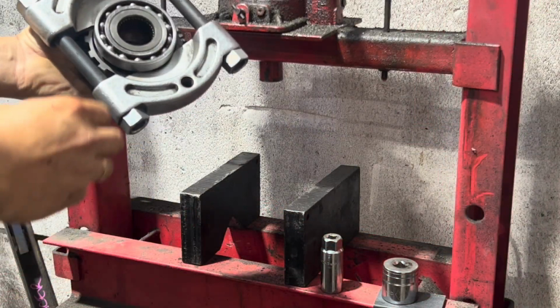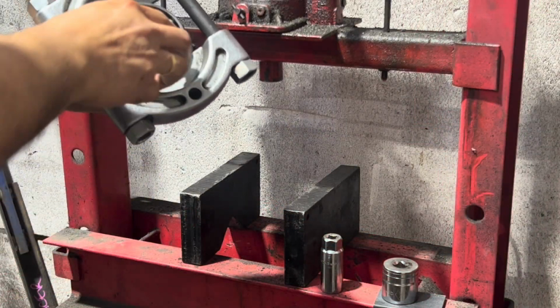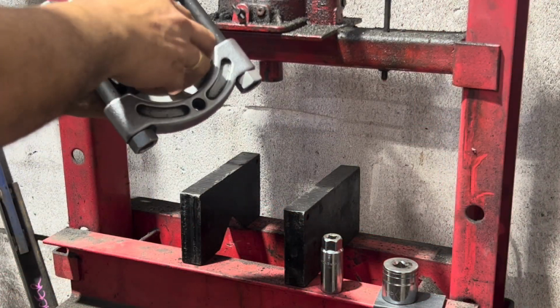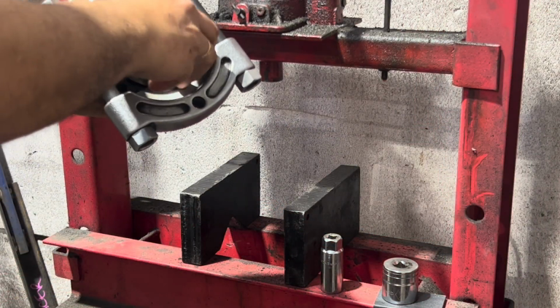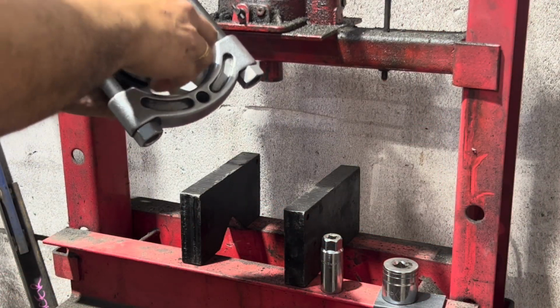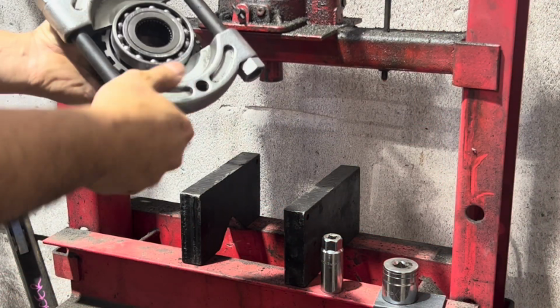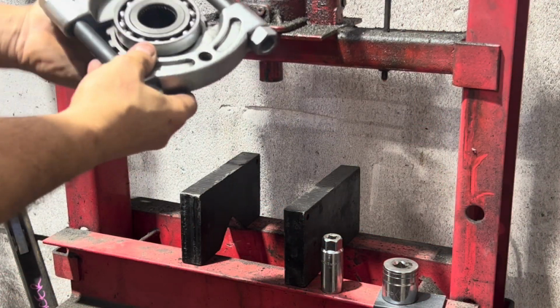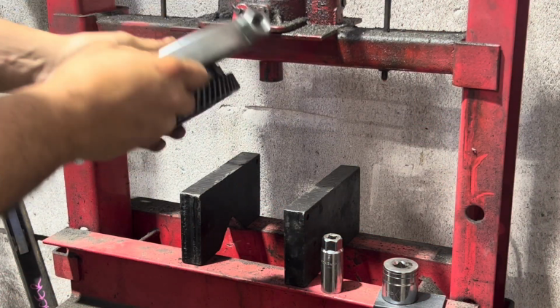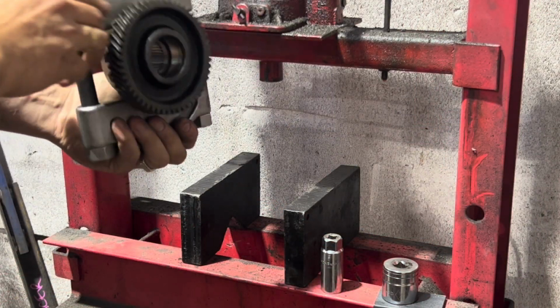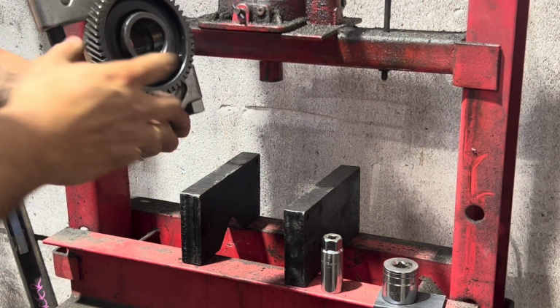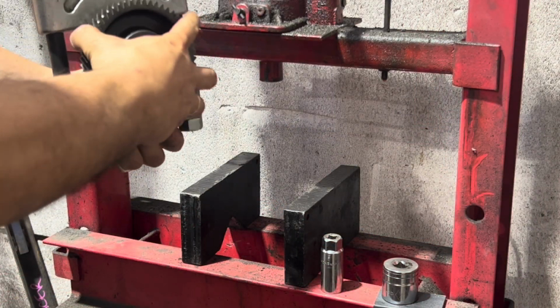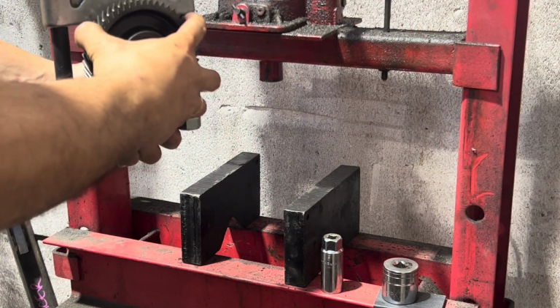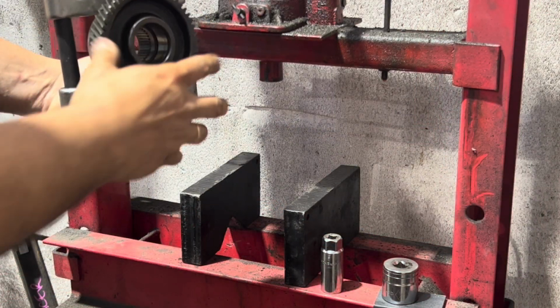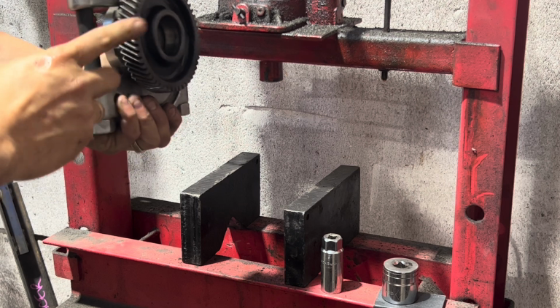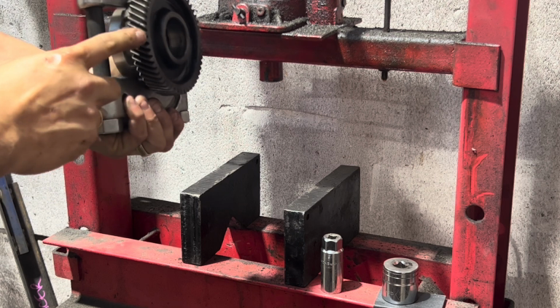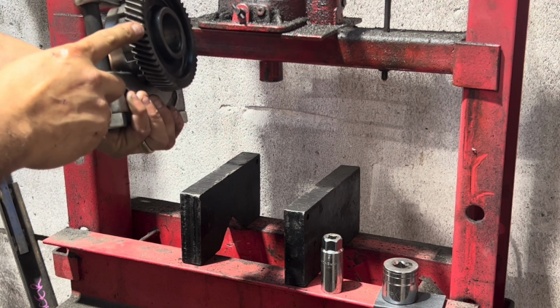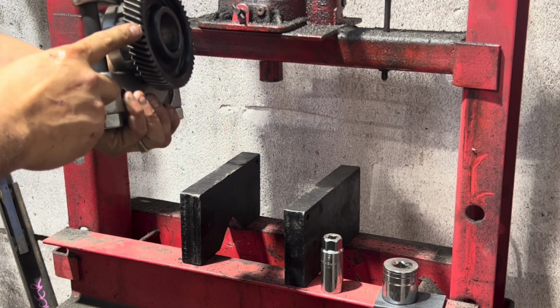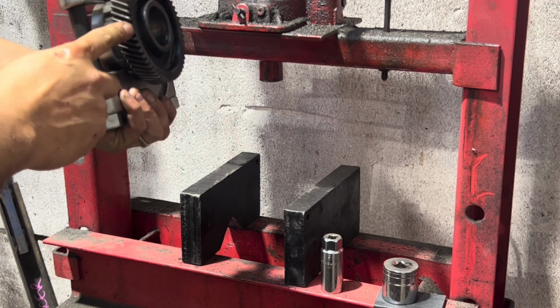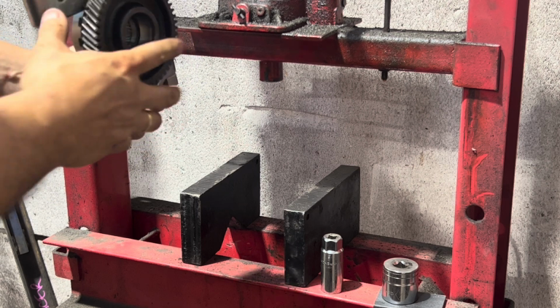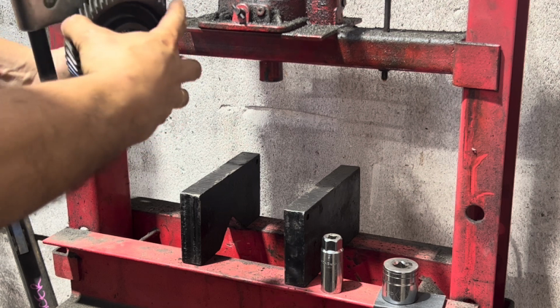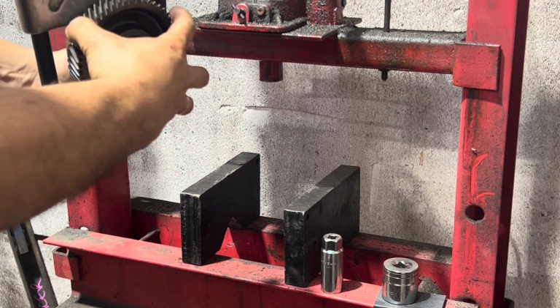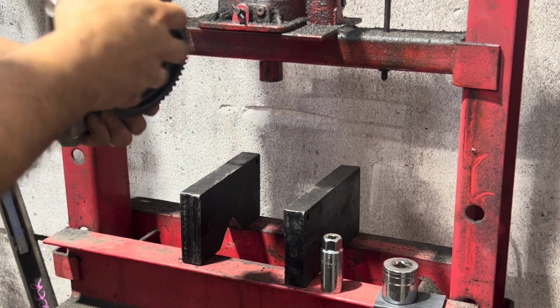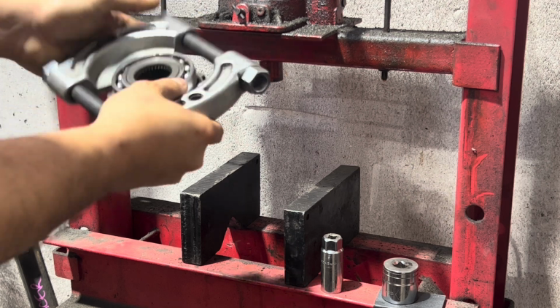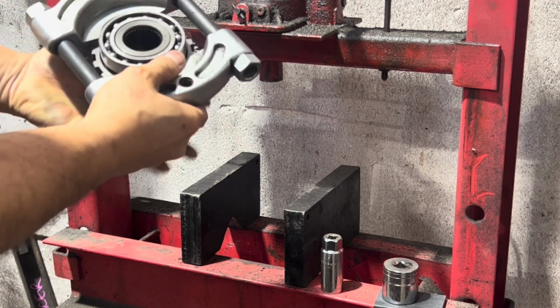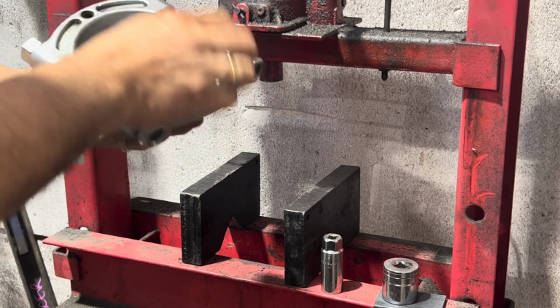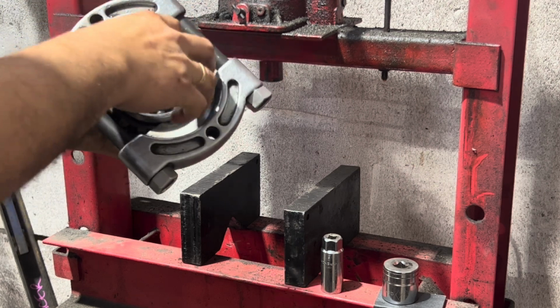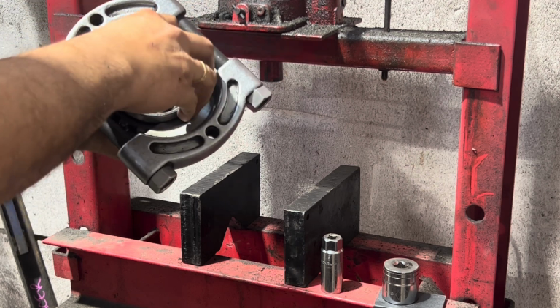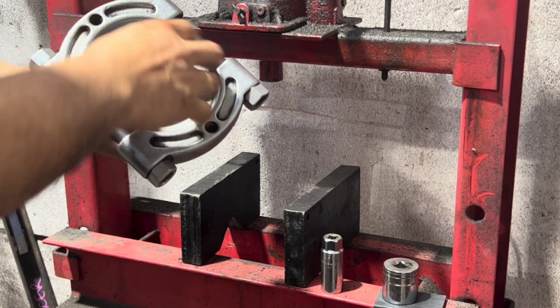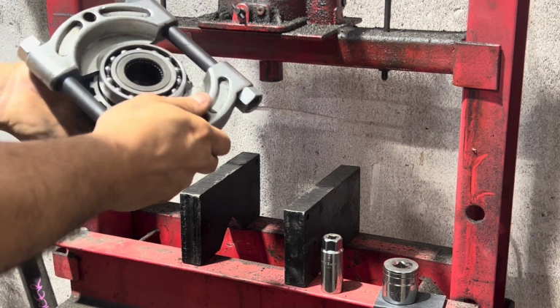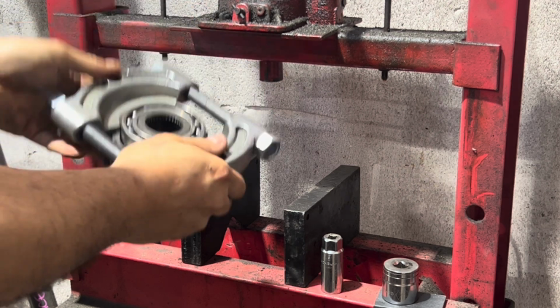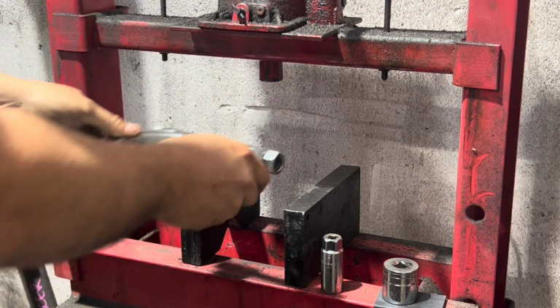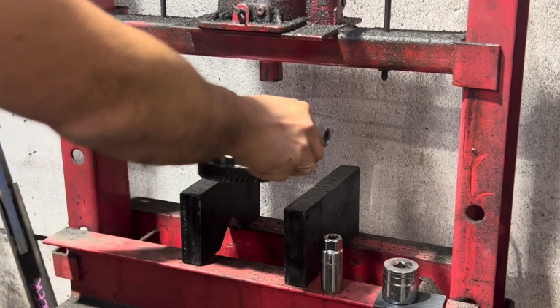Now we need to press the top bearing off the top gear. This is the Subaru top gear and we need to reuse this bearing, which is why we need to press it off.